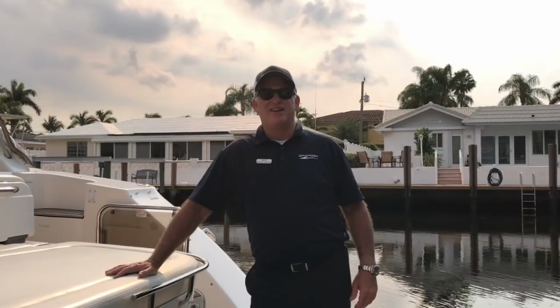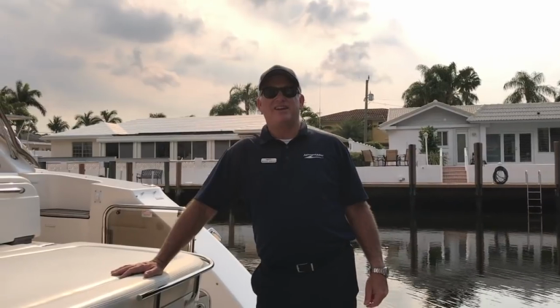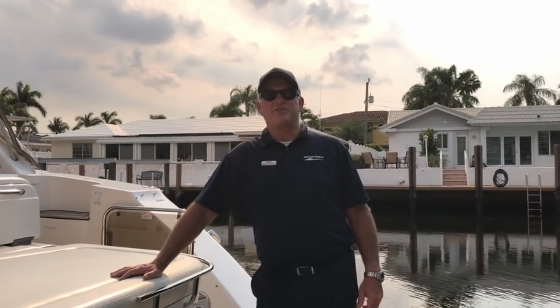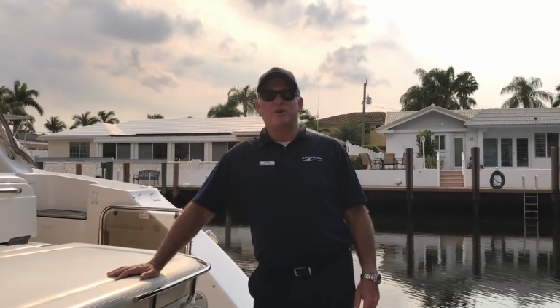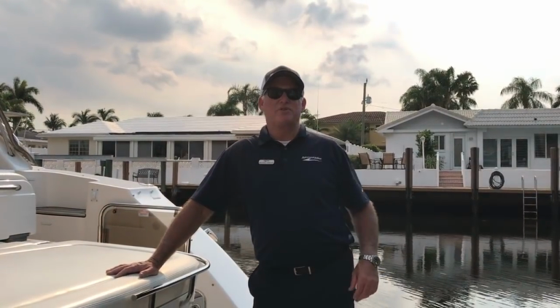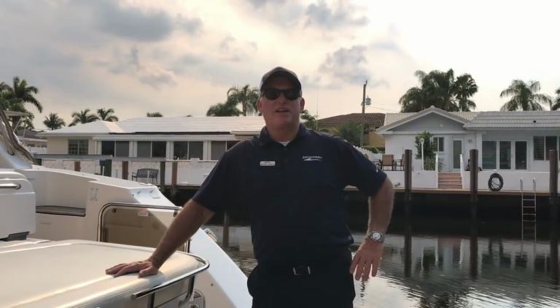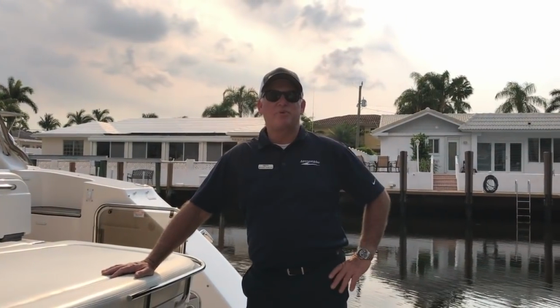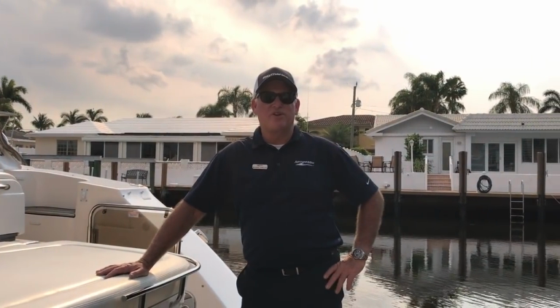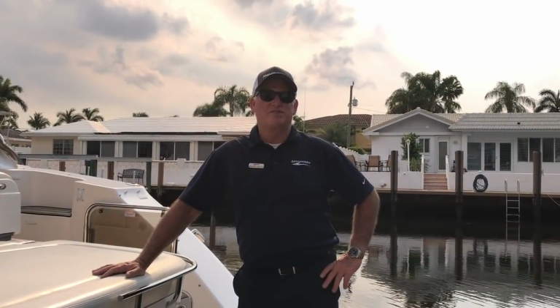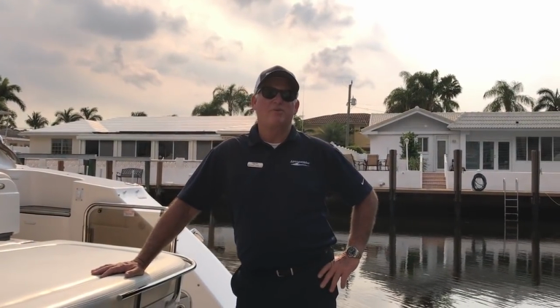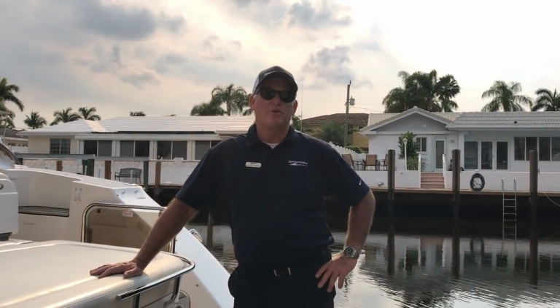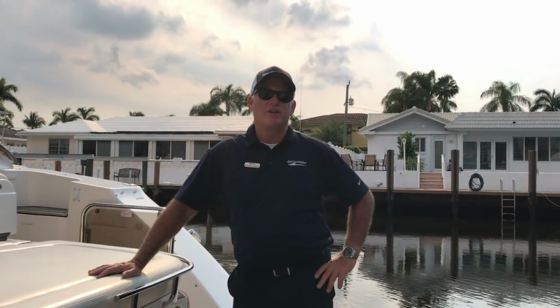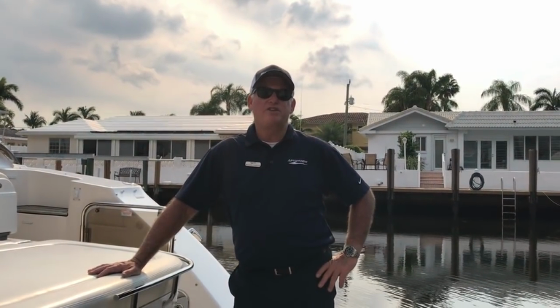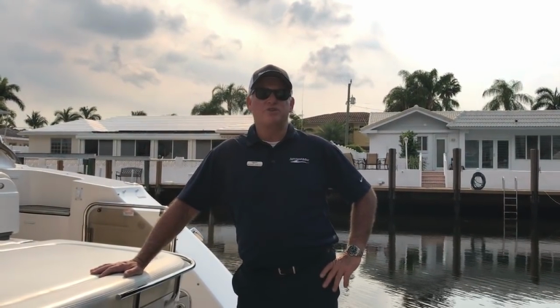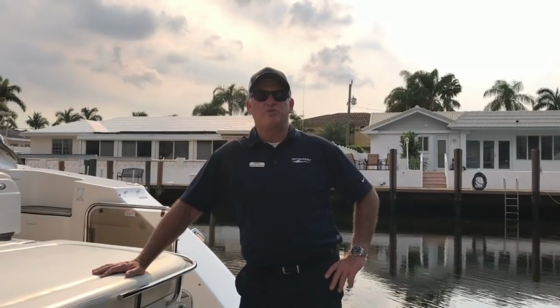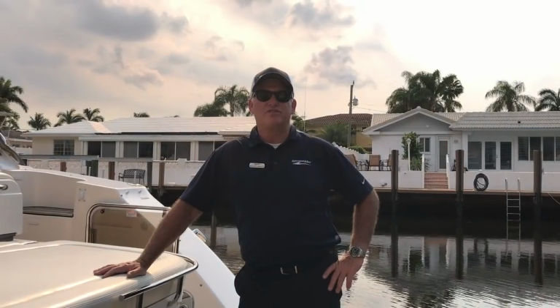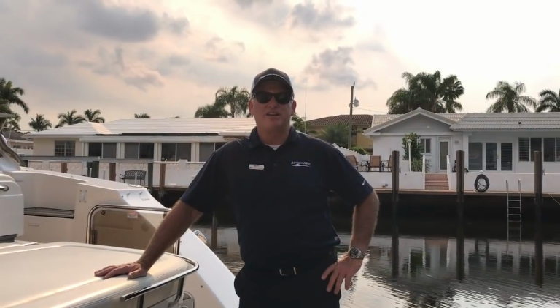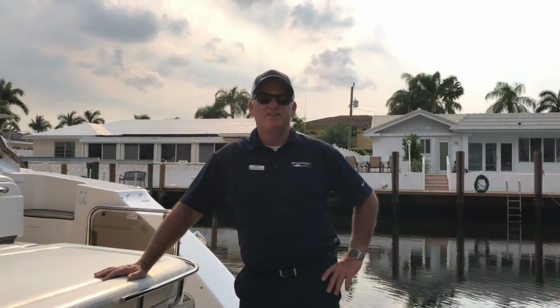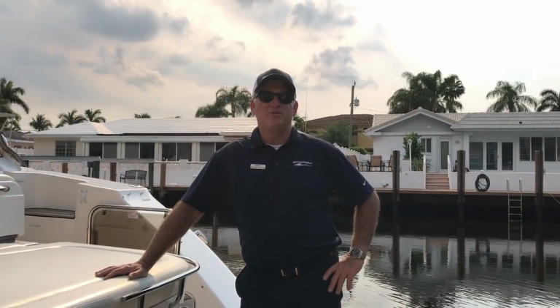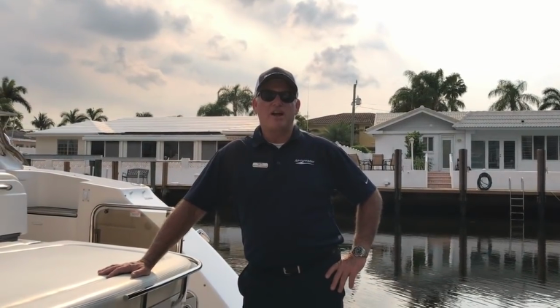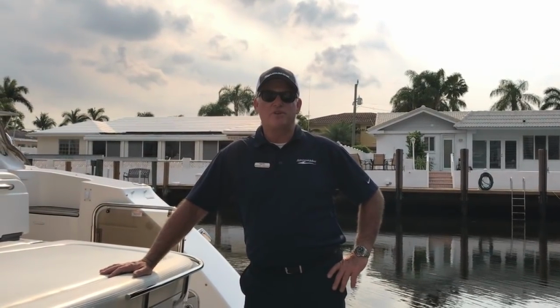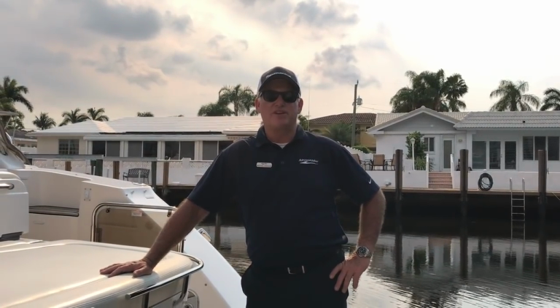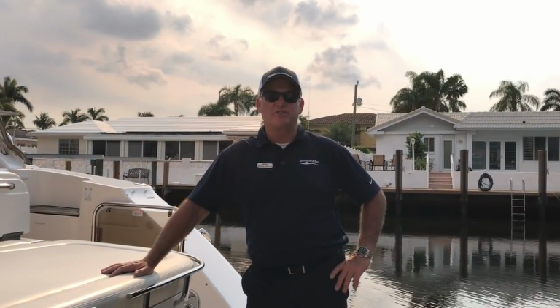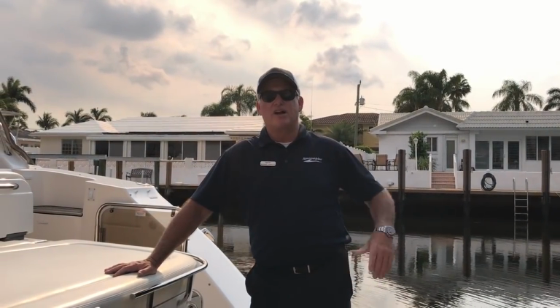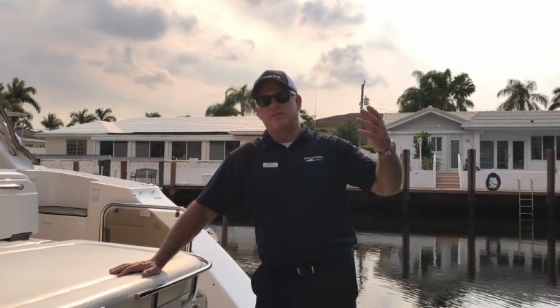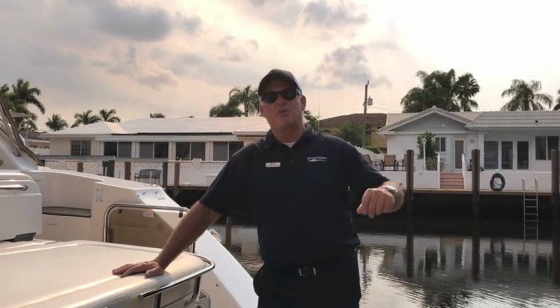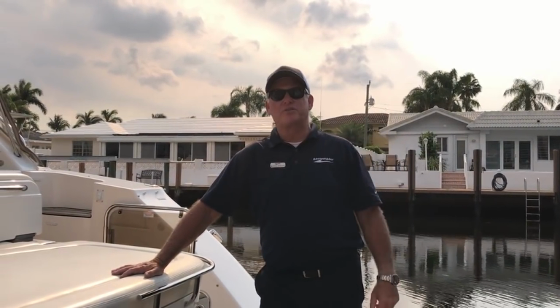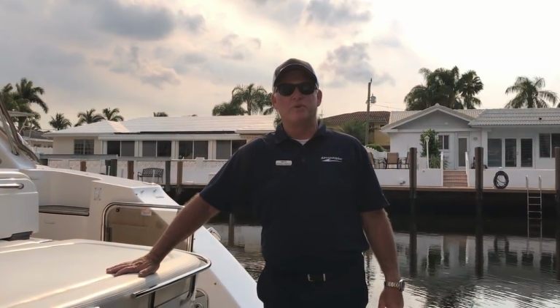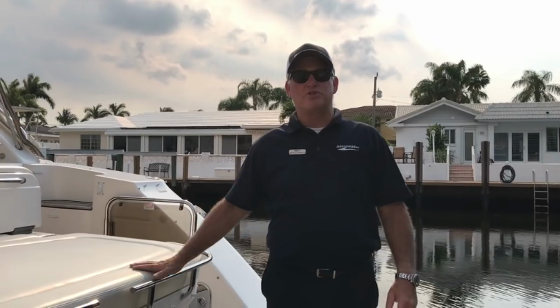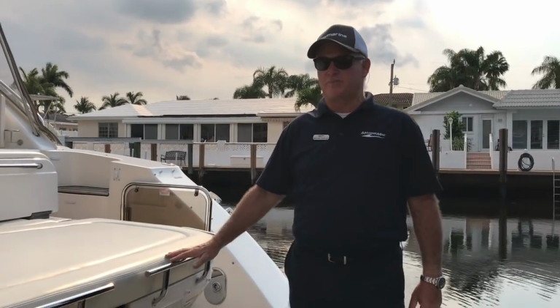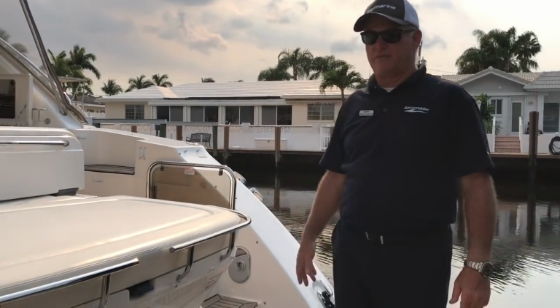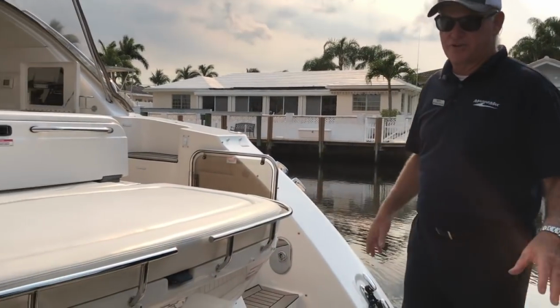Good afternoon. Welcome to beautiful Lighthouse Point, Florida. Today we're aboard Sea Deuce, the 2010 Sea Ray 540 Sundancer. I want to take you on a walk through this boat and show you some of the great features.